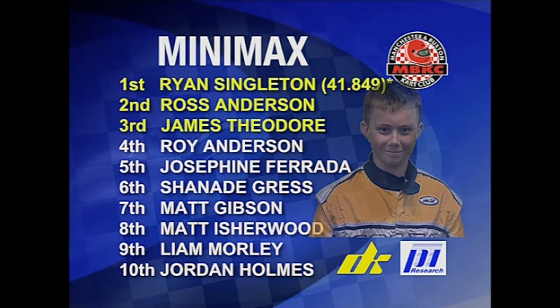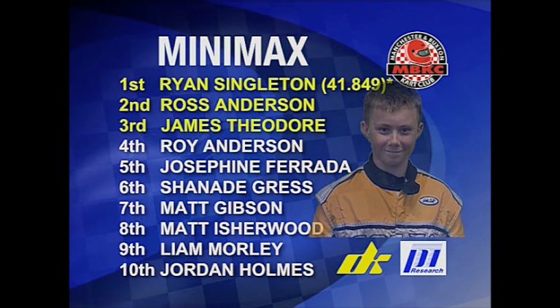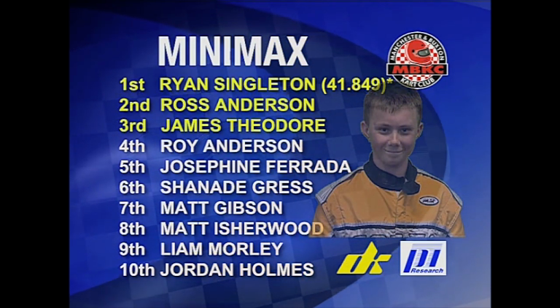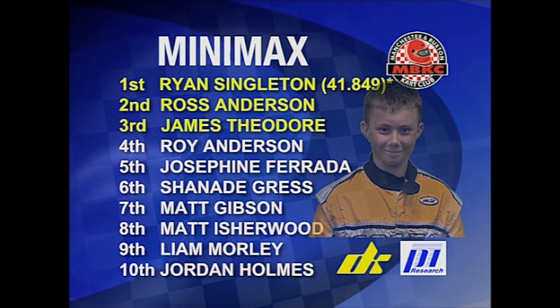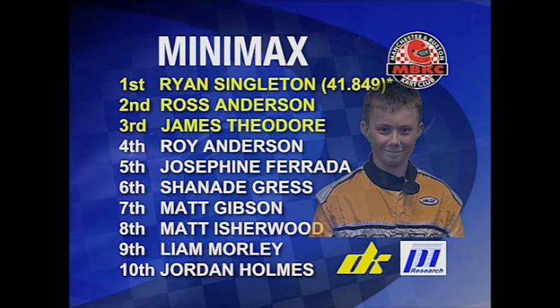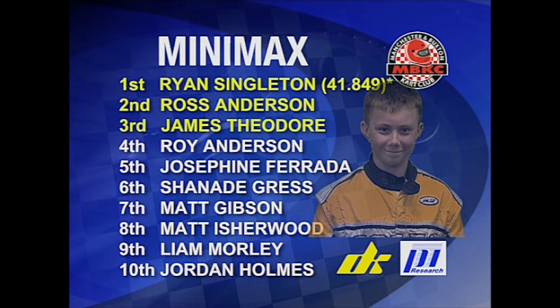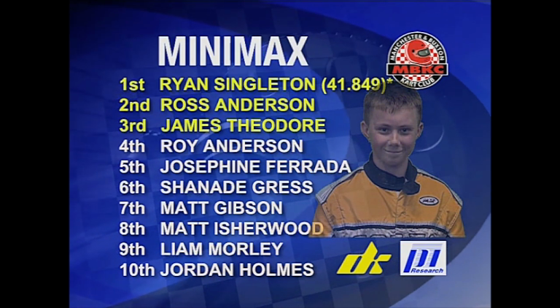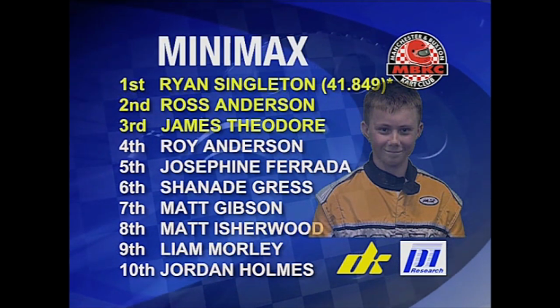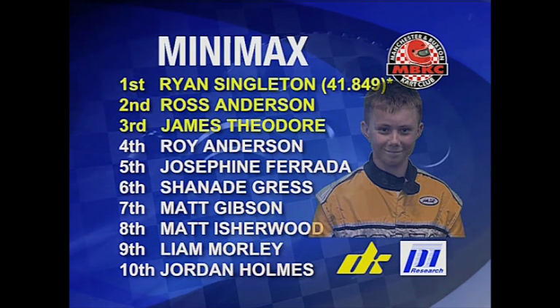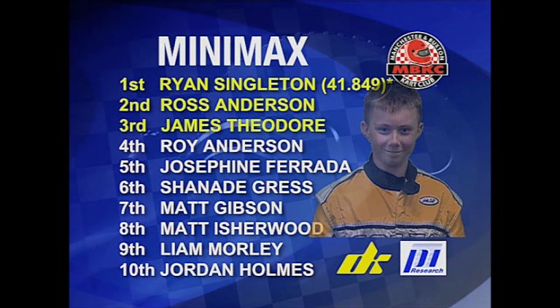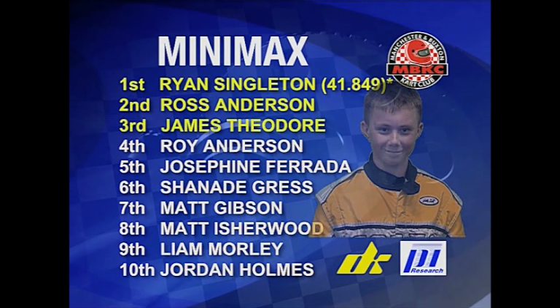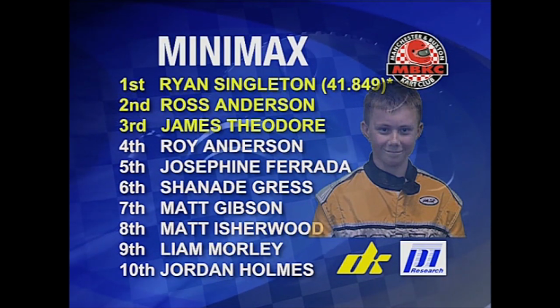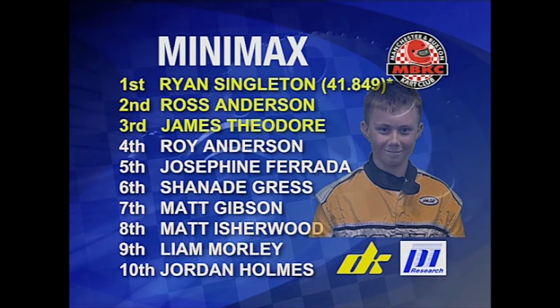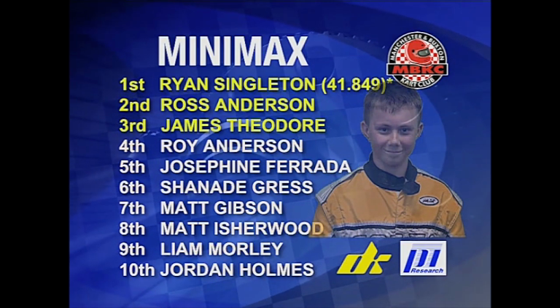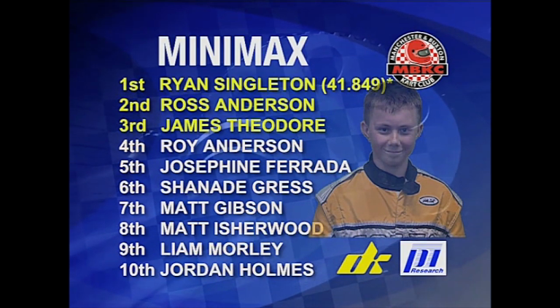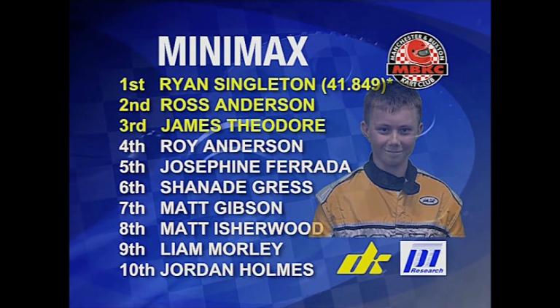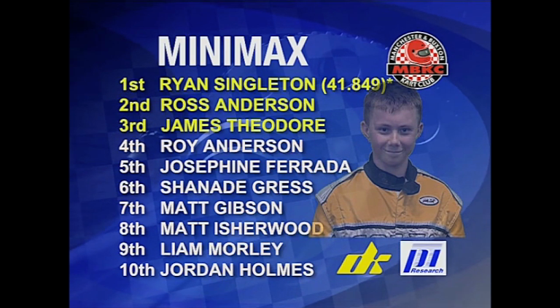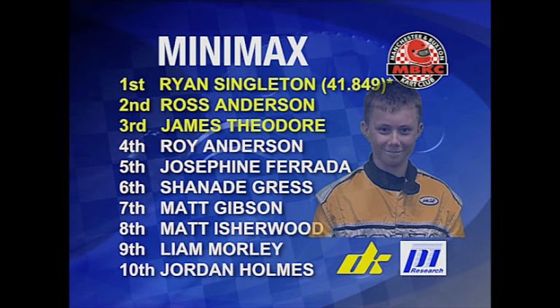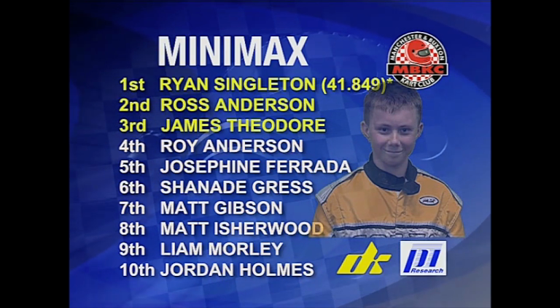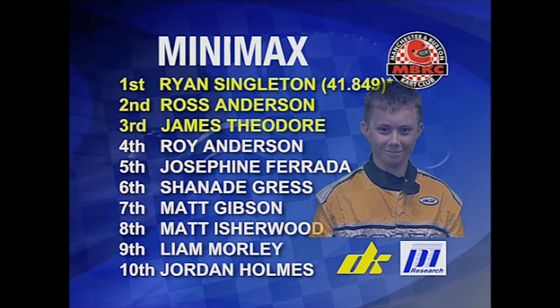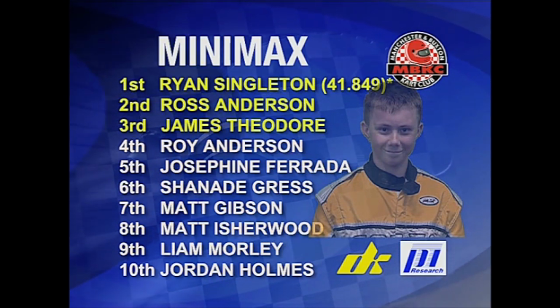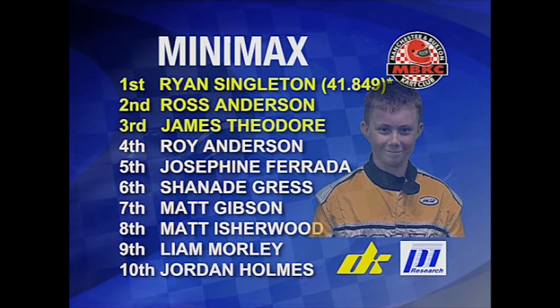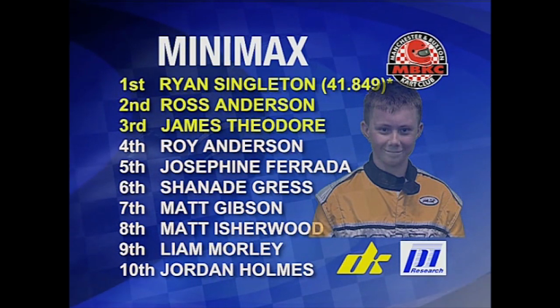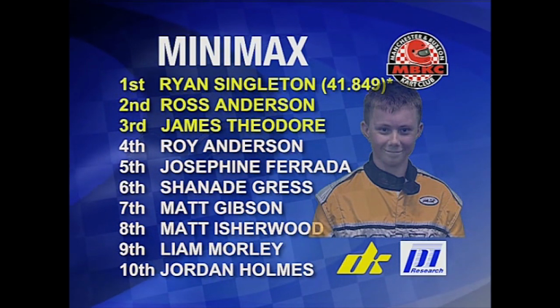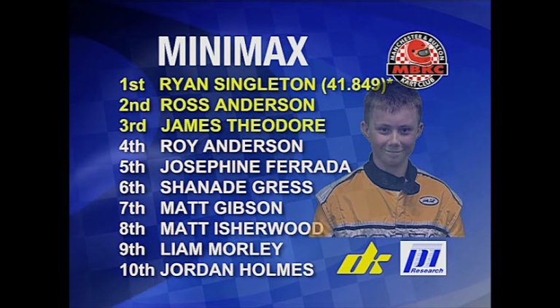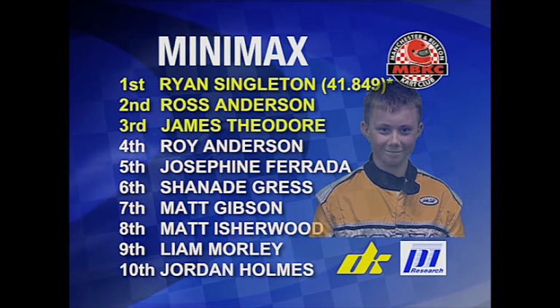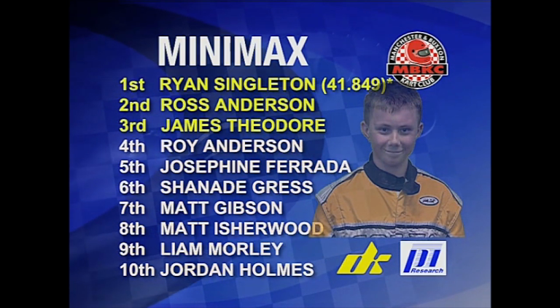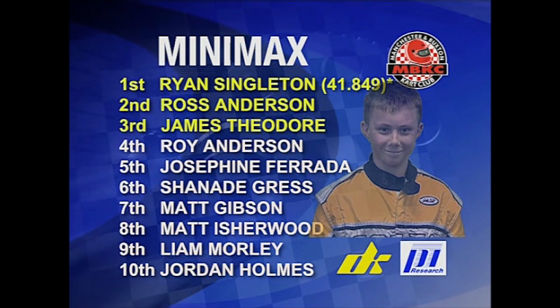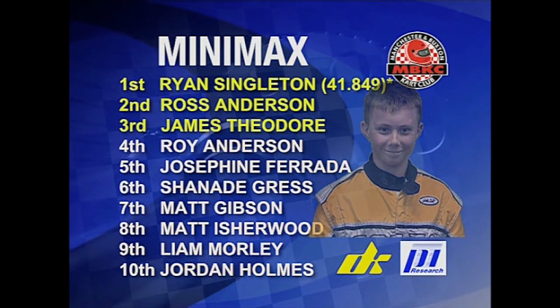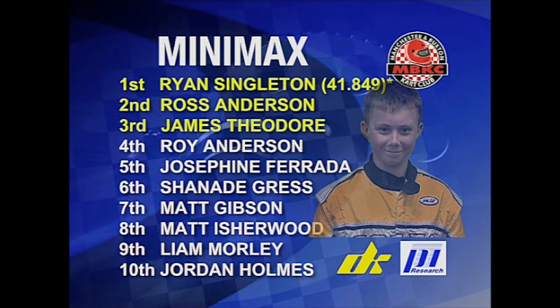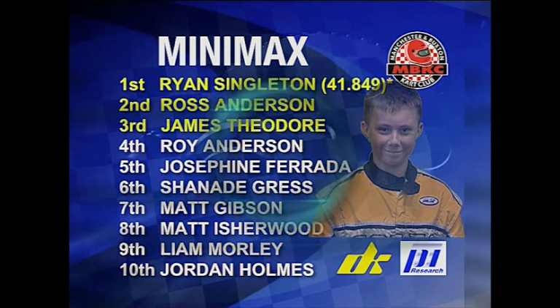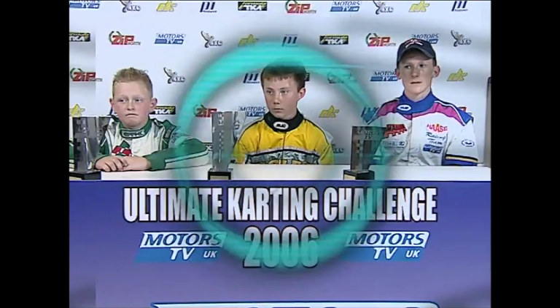The new lap record is 41.849. Ross Anderson in second, Theodore third, followed by Roy Anderson, Farada, Gress, Gibson, Isherwood, and Liam Morley. Good performance — finished ninth in the end, a good comeback drive for him. Jordan Holmes 10th.